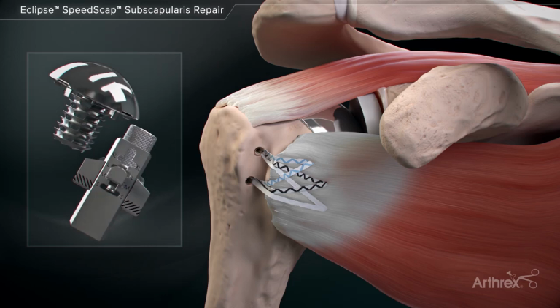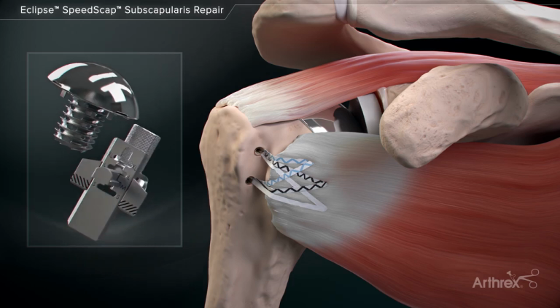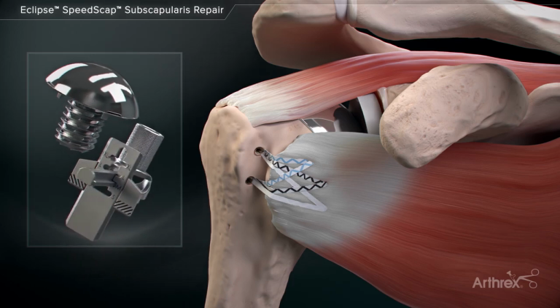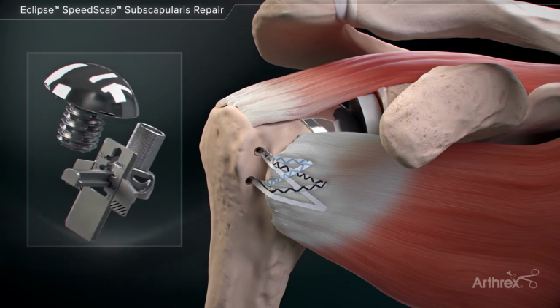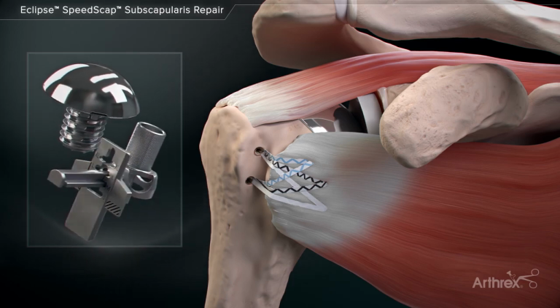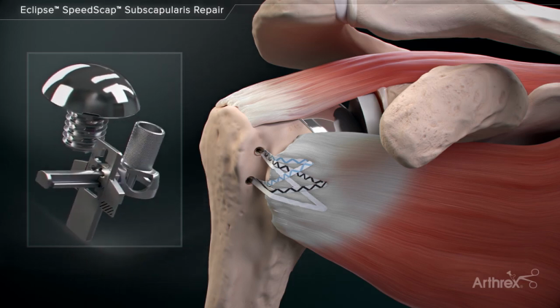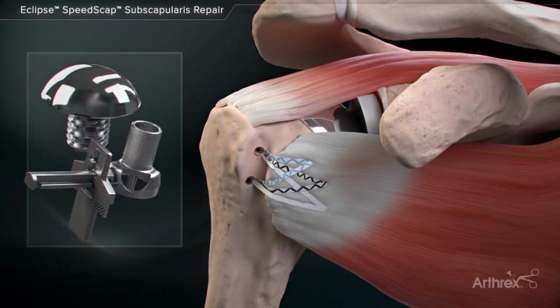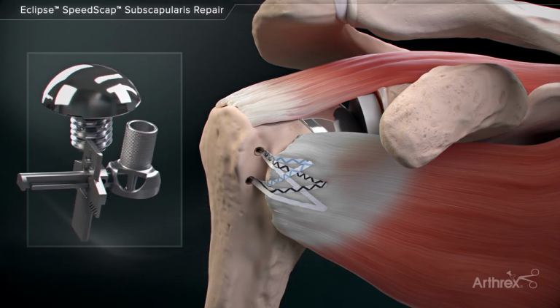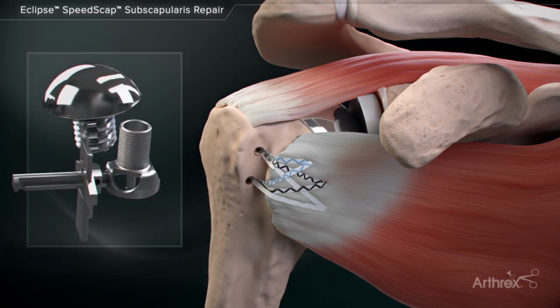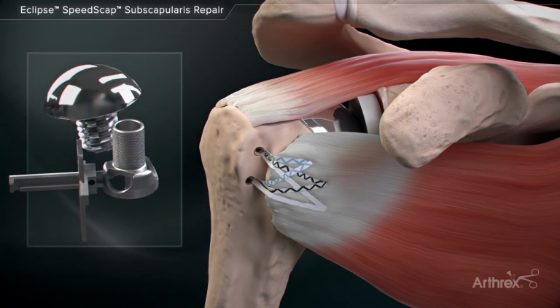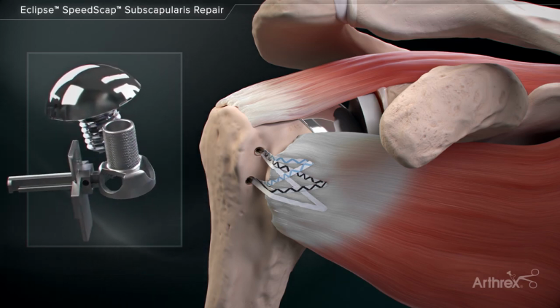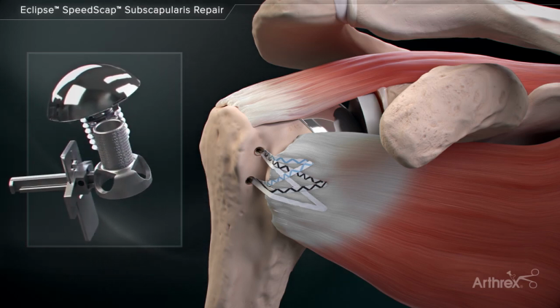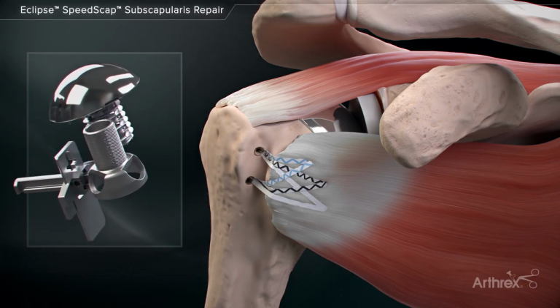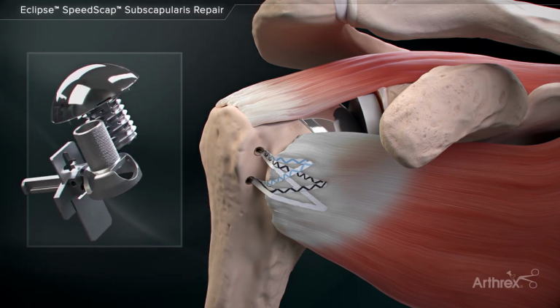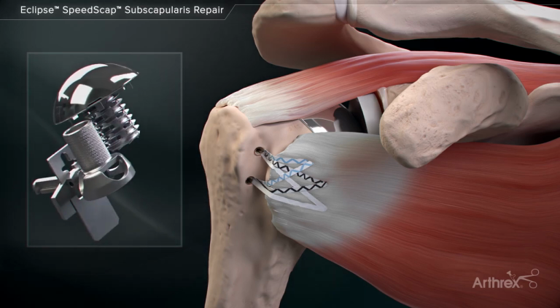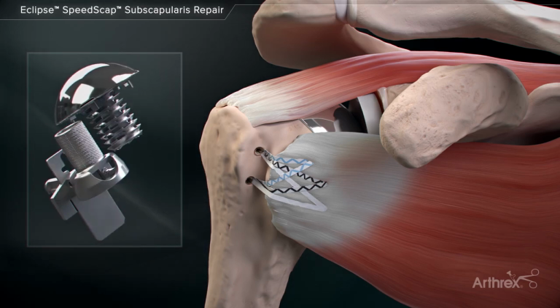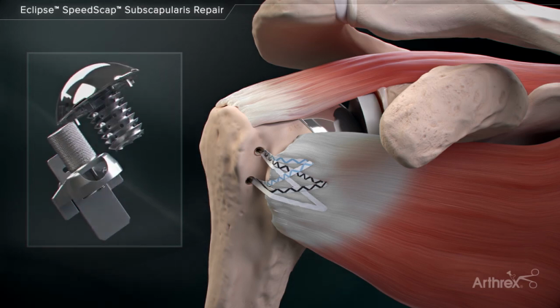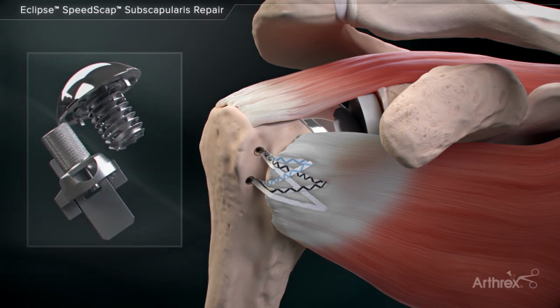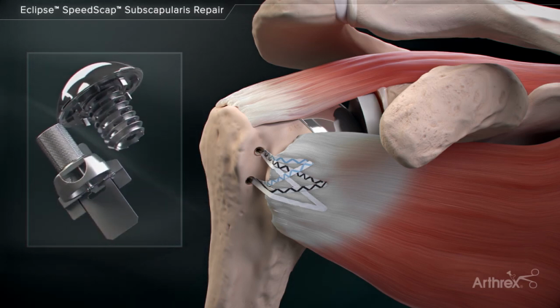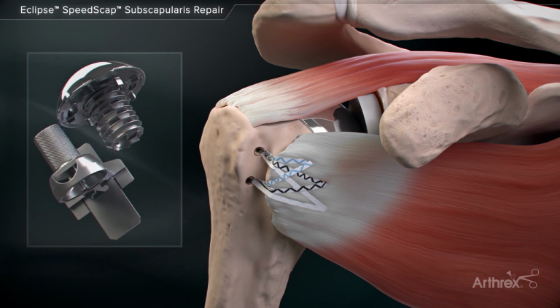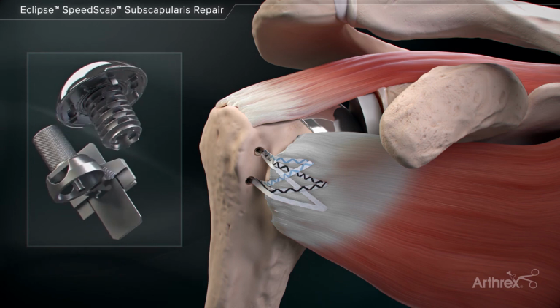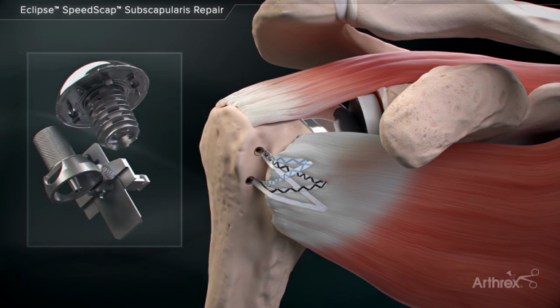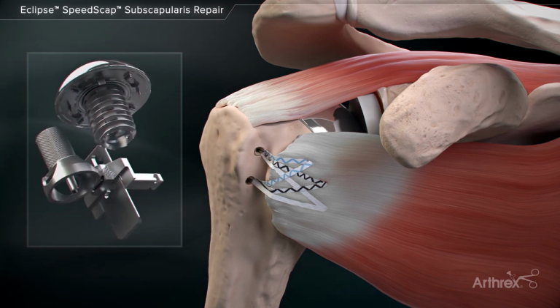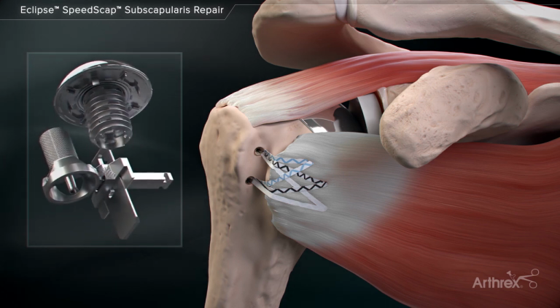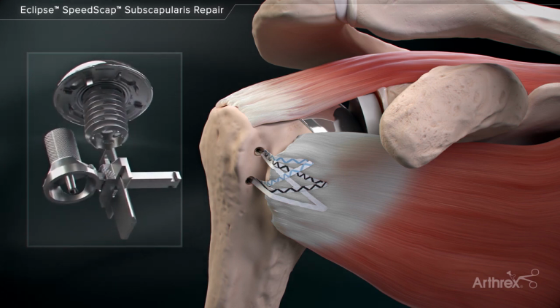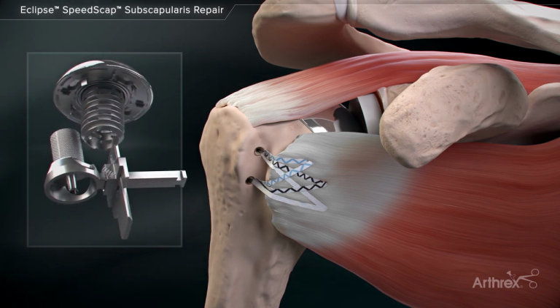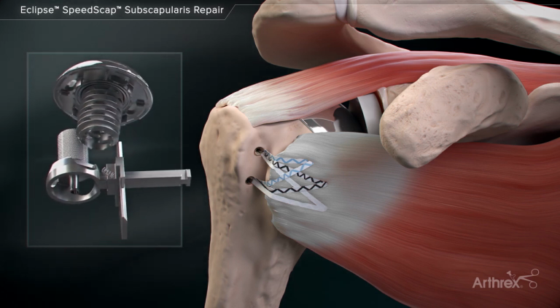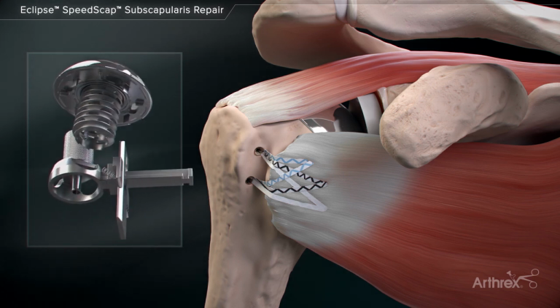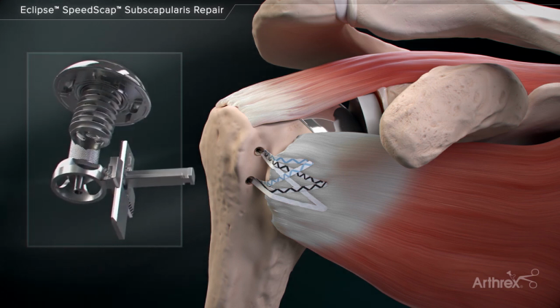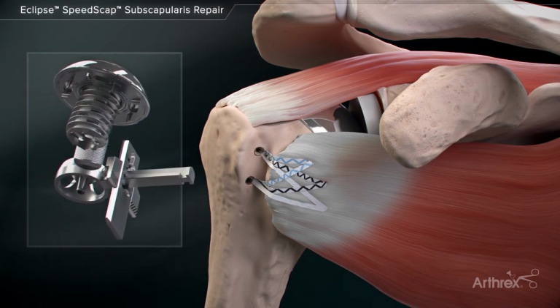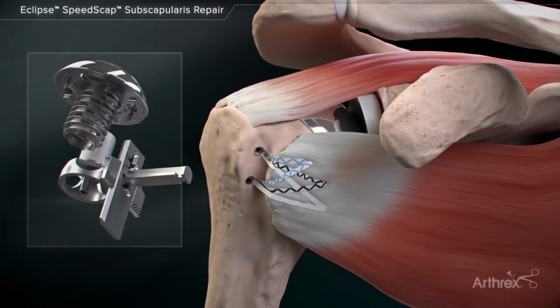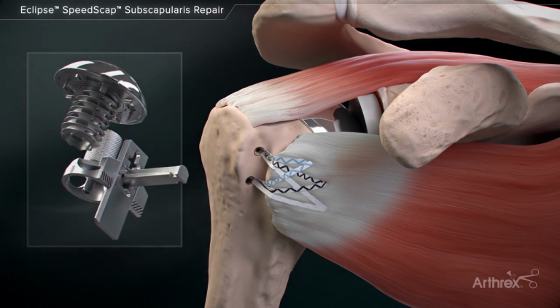Eclipse speed scap repair is a knotless double row method used in conjunction with the subscapularis peel for anatomic total shoulder arthroplasty.